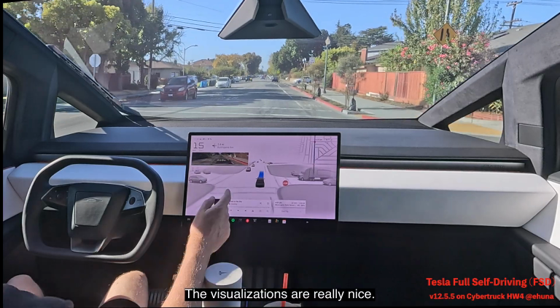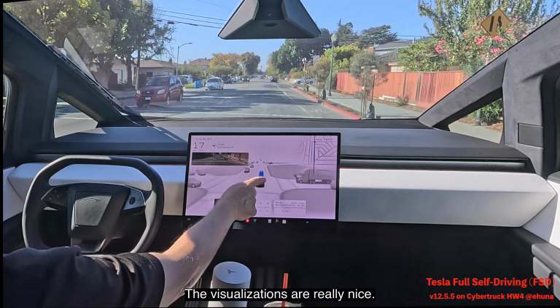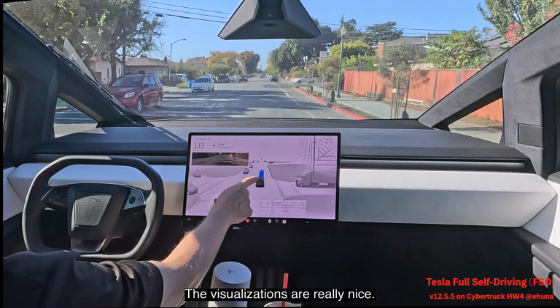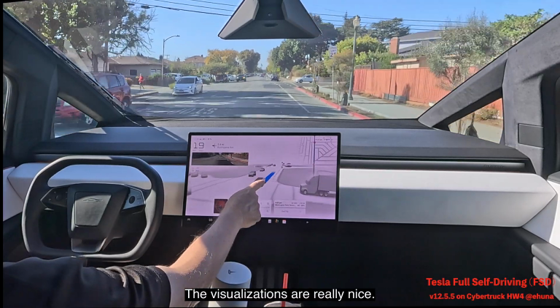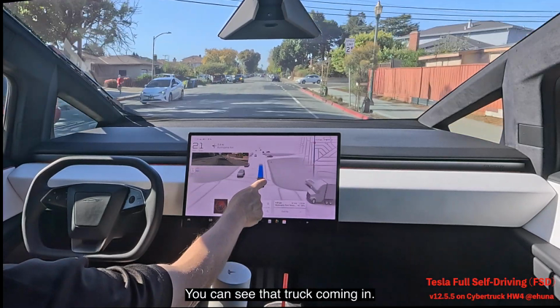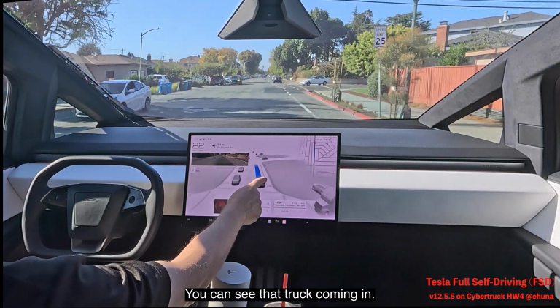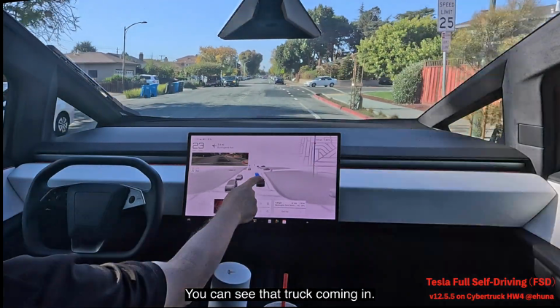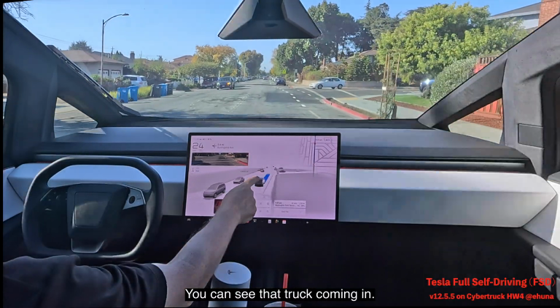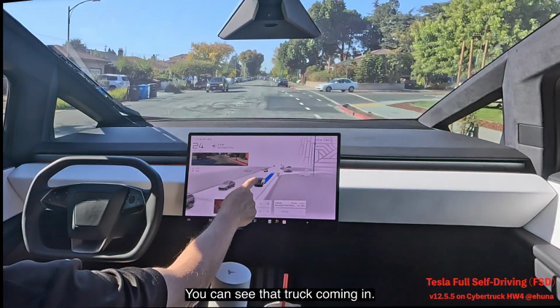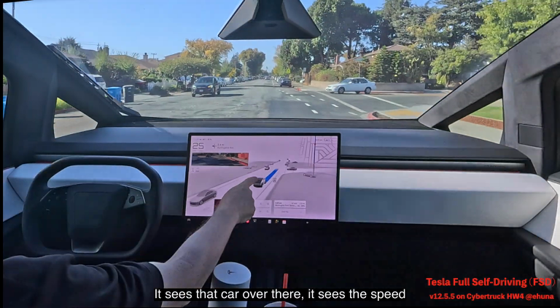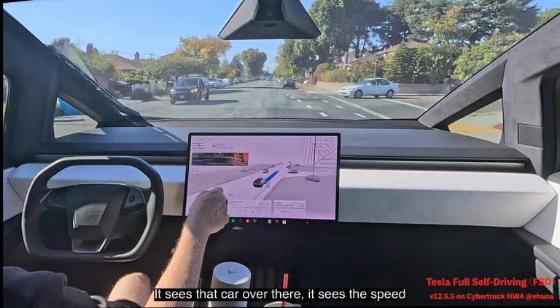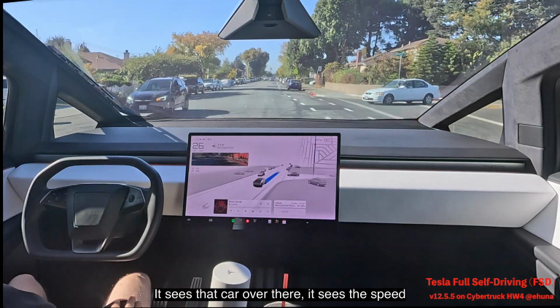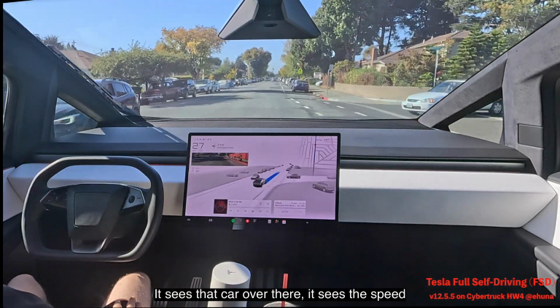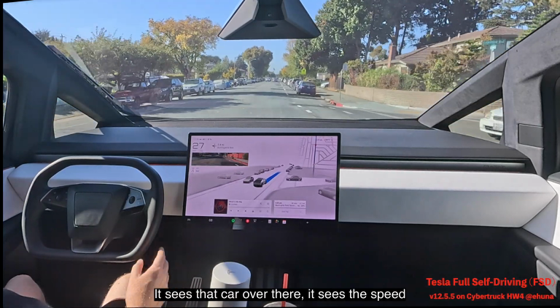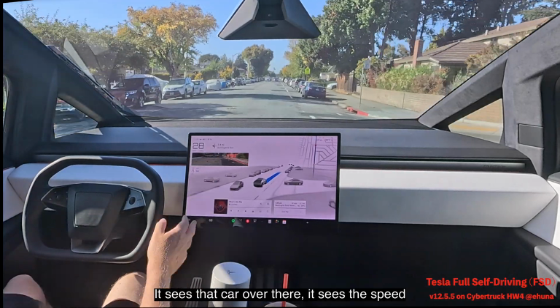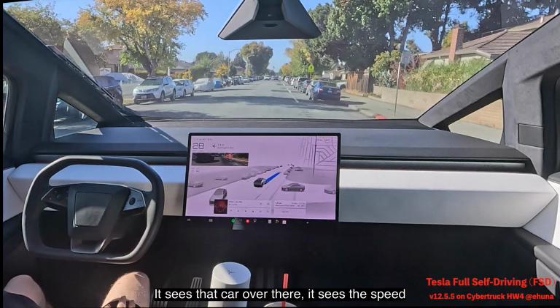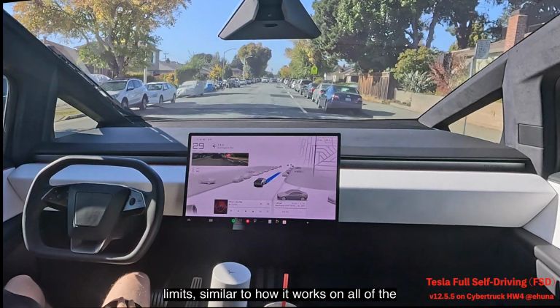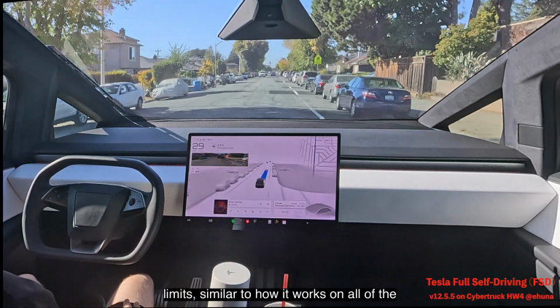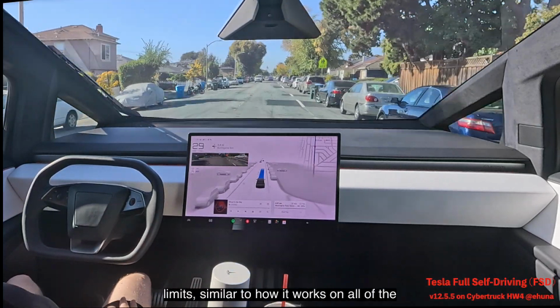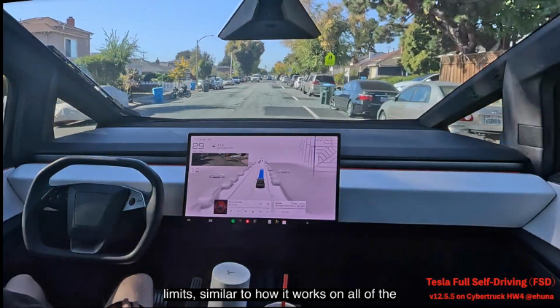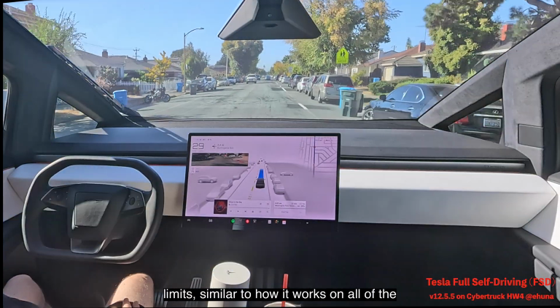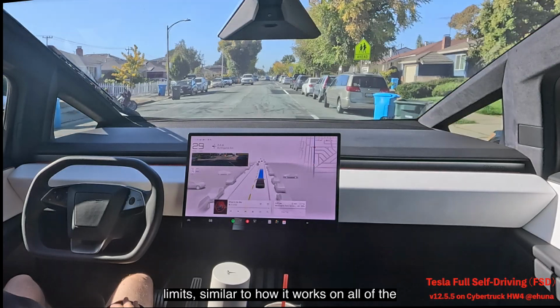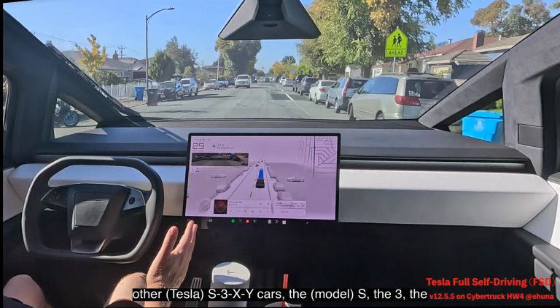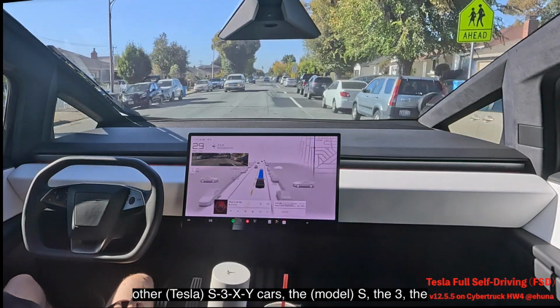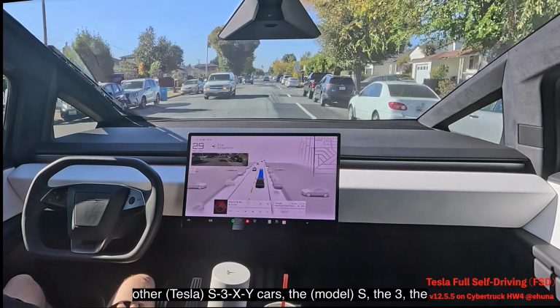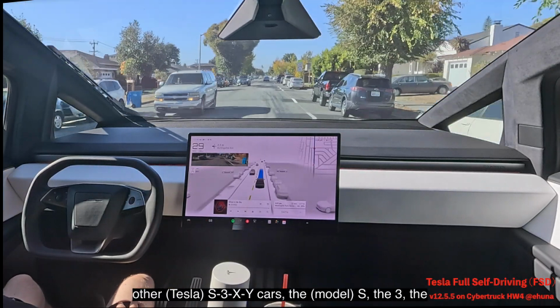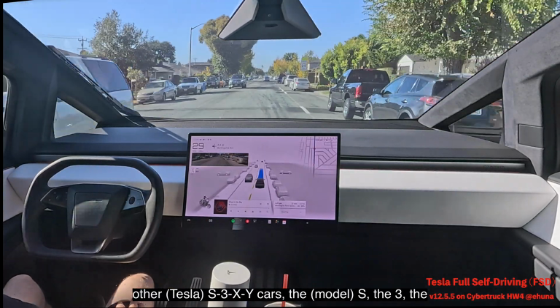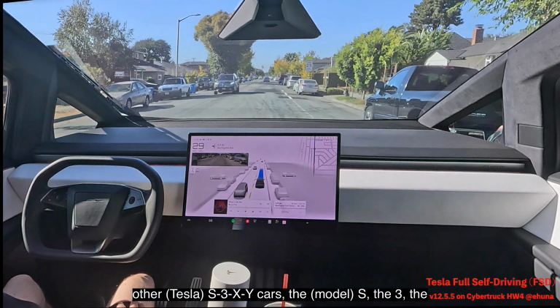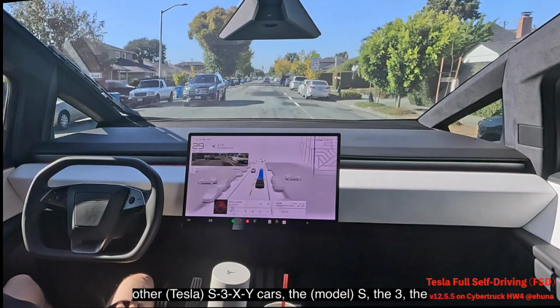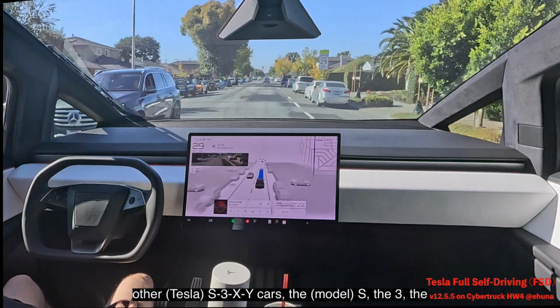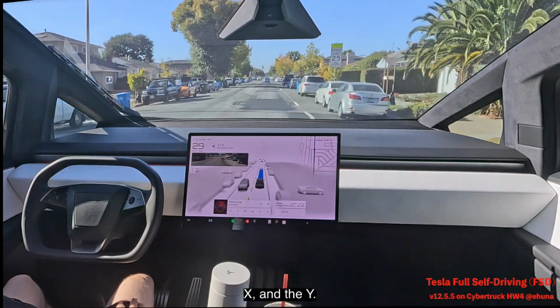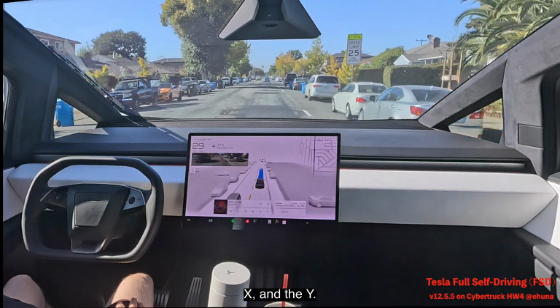The visualizations are really nice — you can see that truck coming in, it sees that car over there, it sees the speed limits. It's similar to how it works on all of the other Tesla cars: the S, the 3, the X, and the Y.